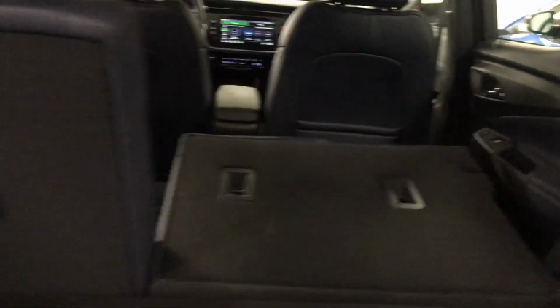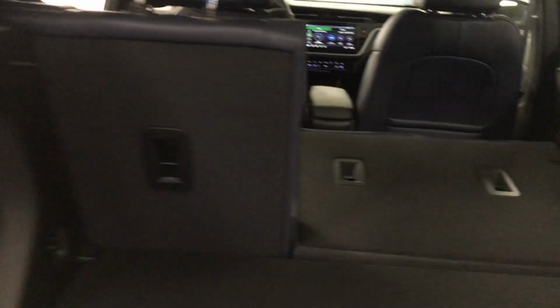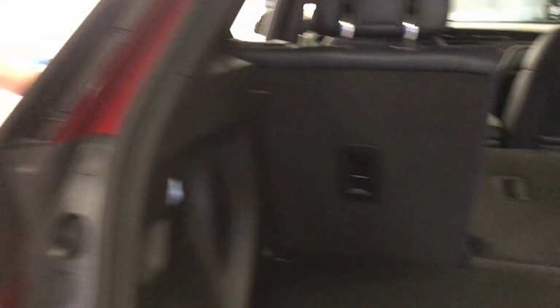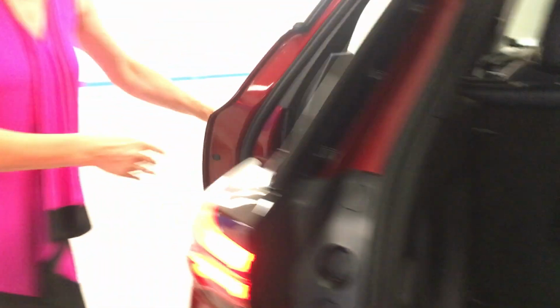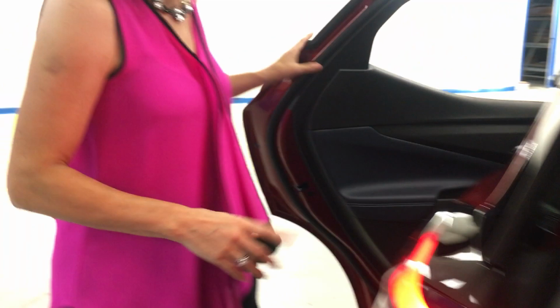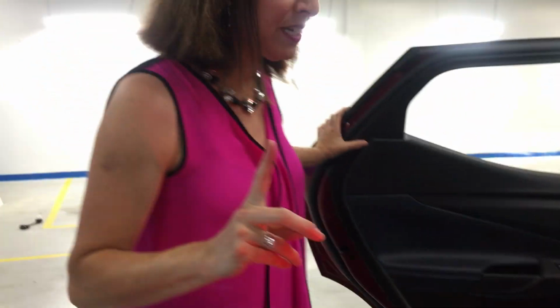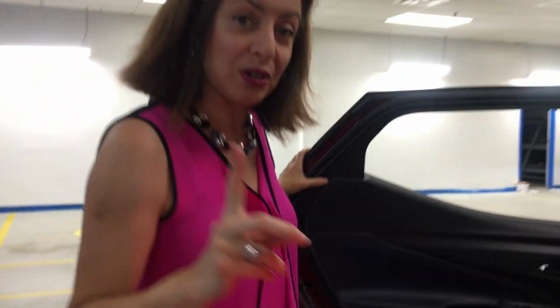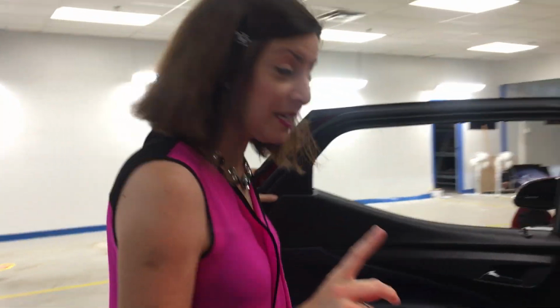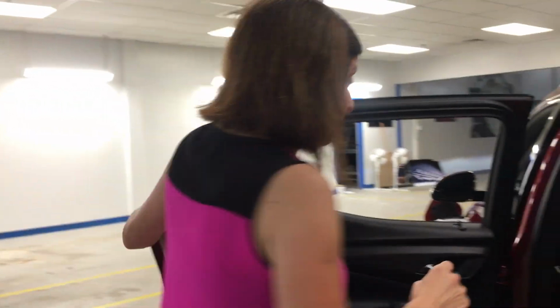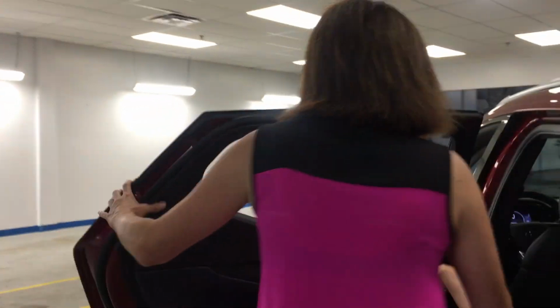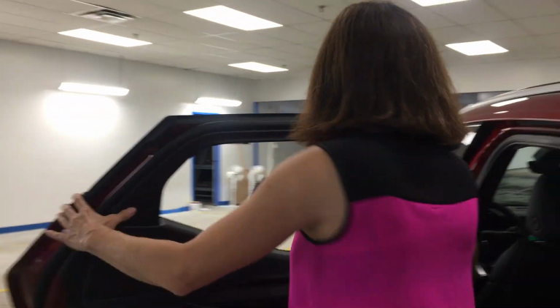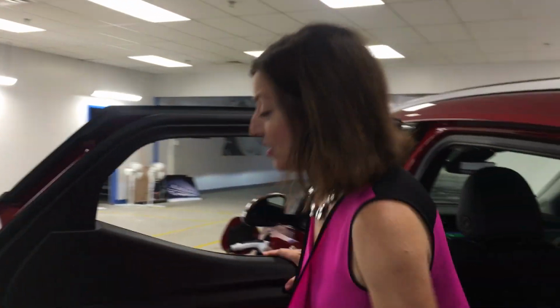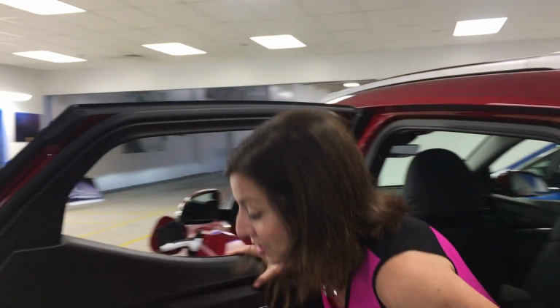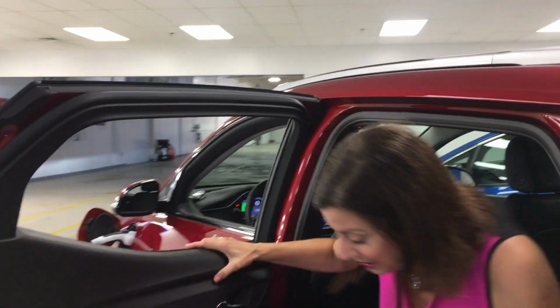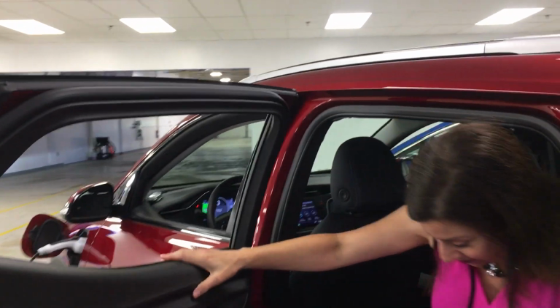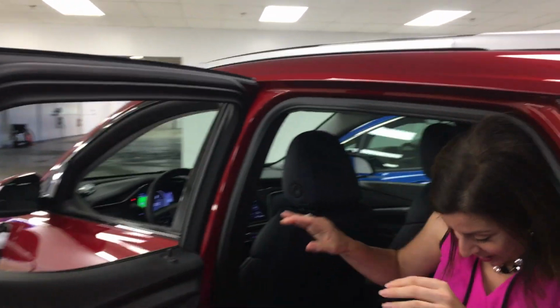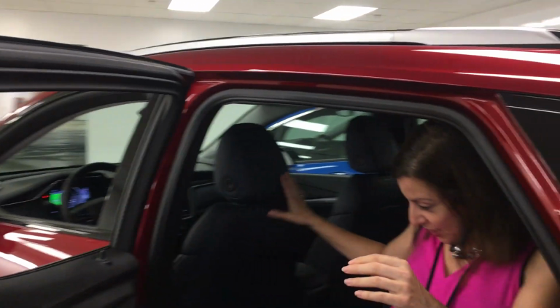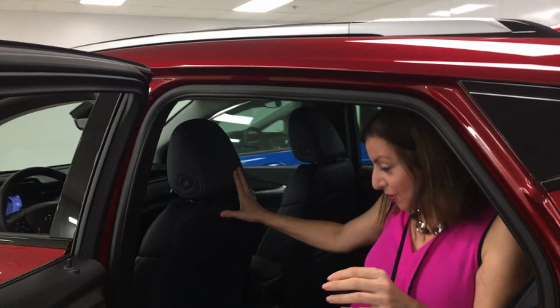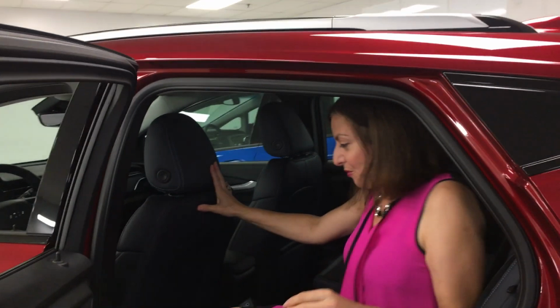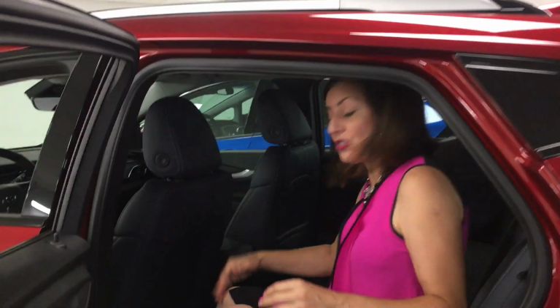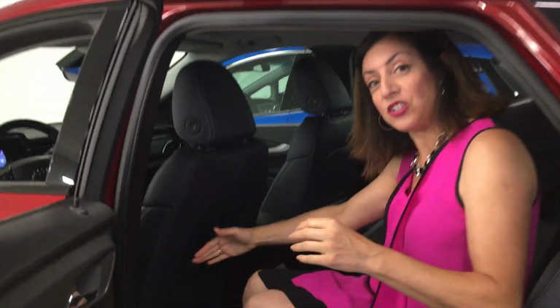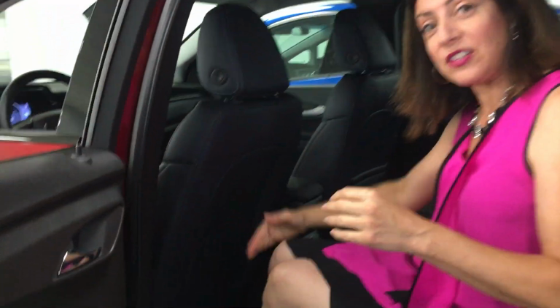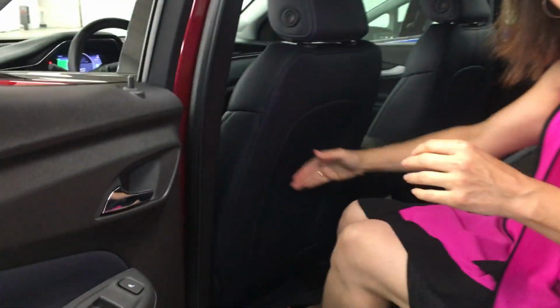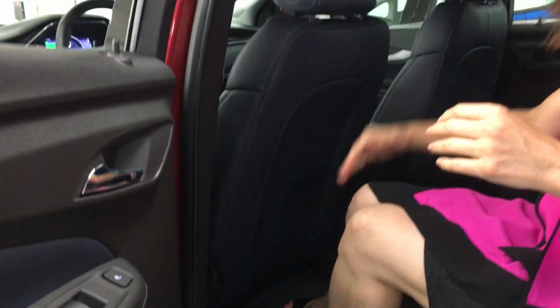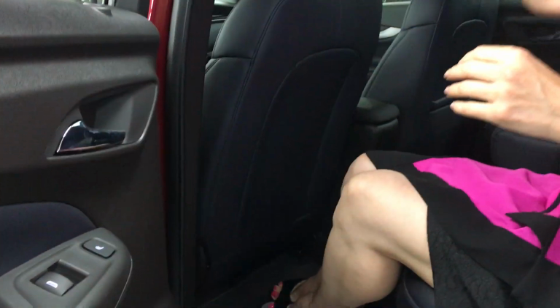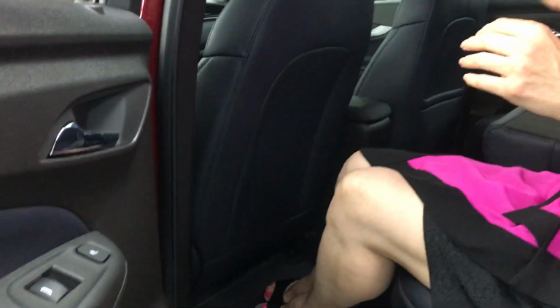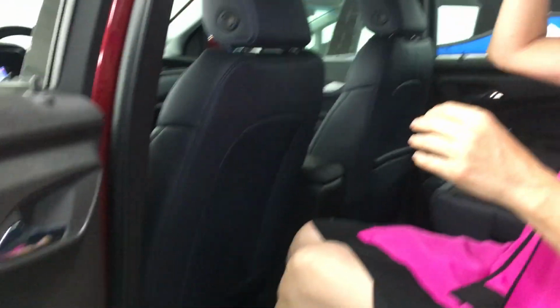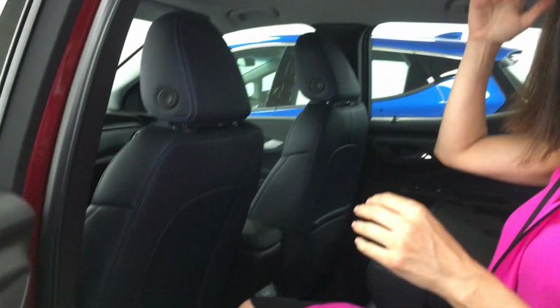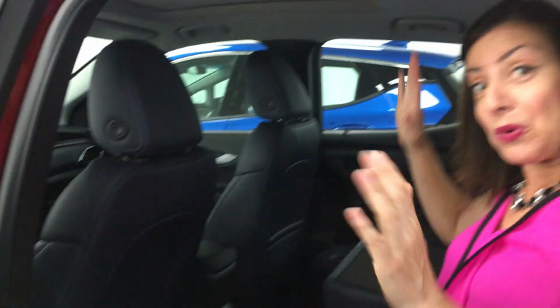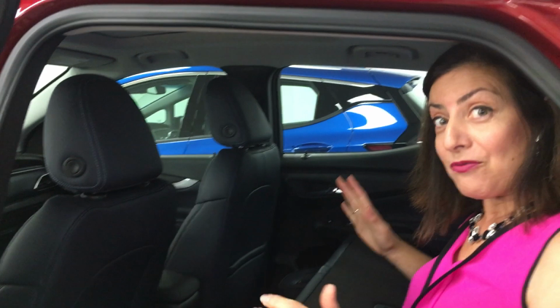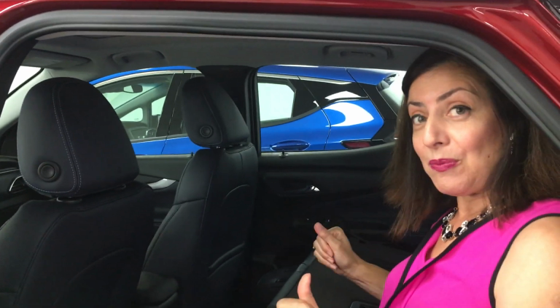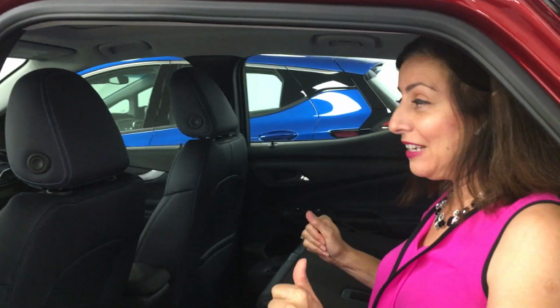Inside, especially in the rear seats, you'll notice there is more space — particularly for legroom. There are three inches of extra legroom and good headroom. It's pretty comfortable back here.